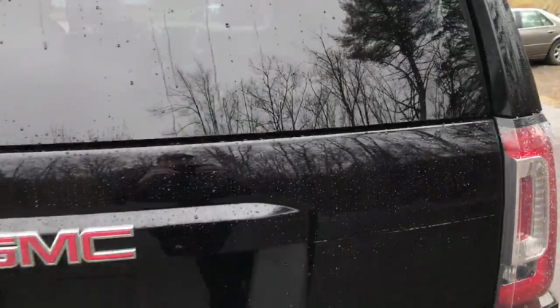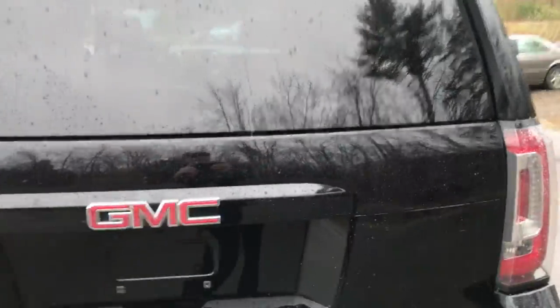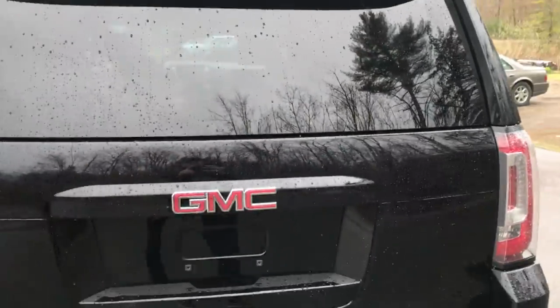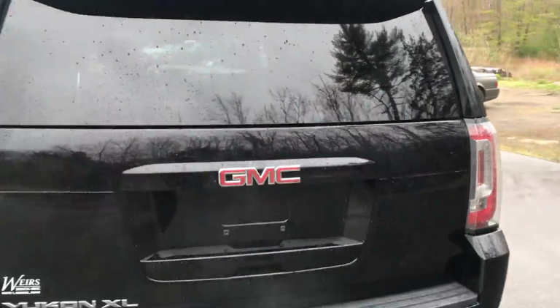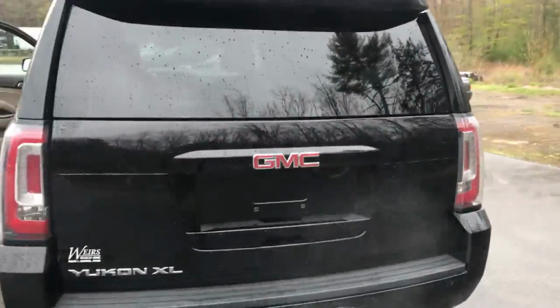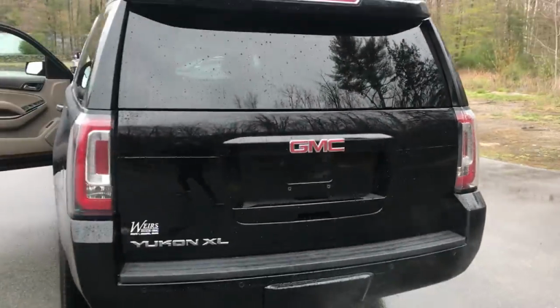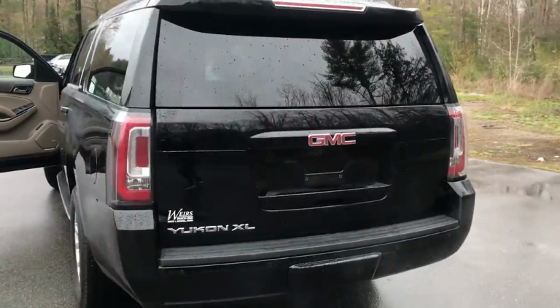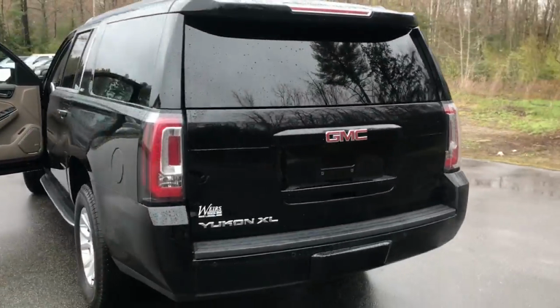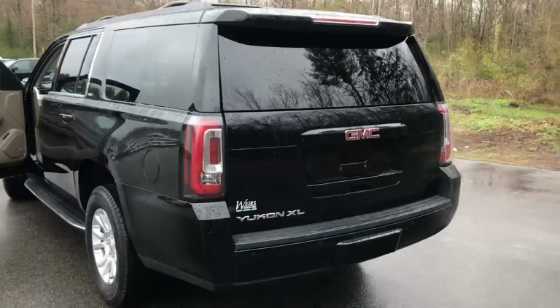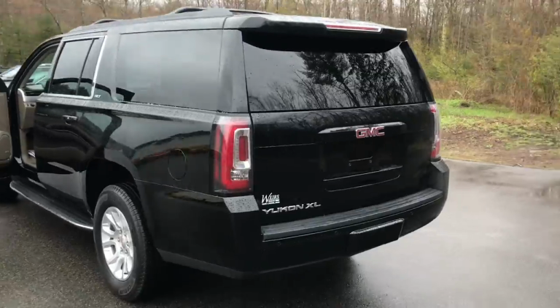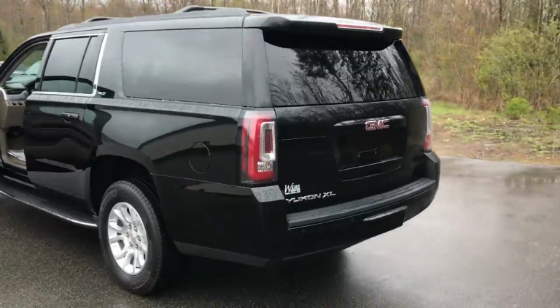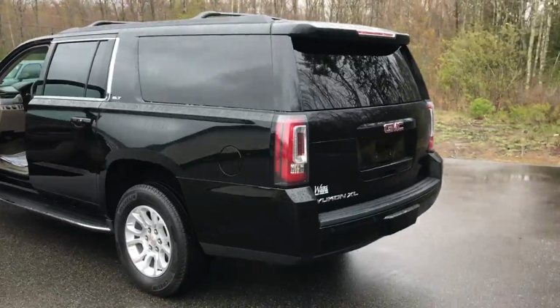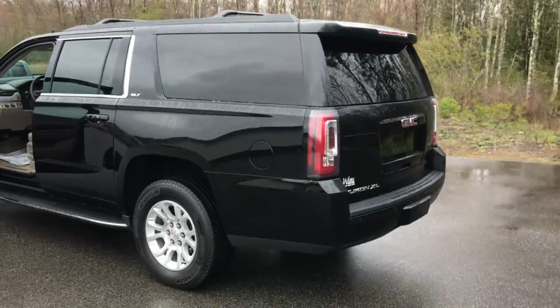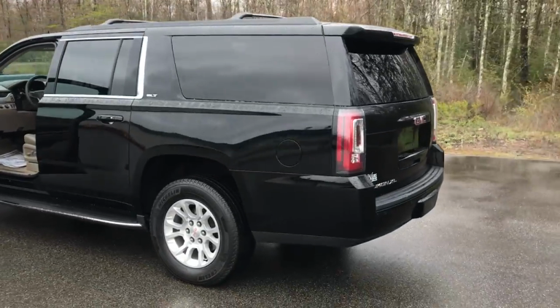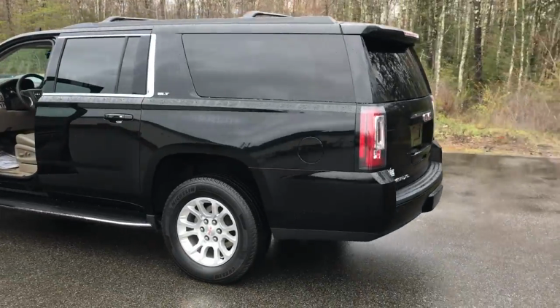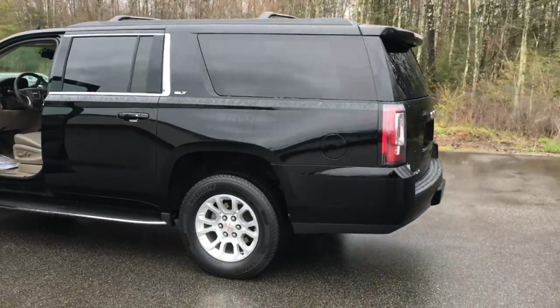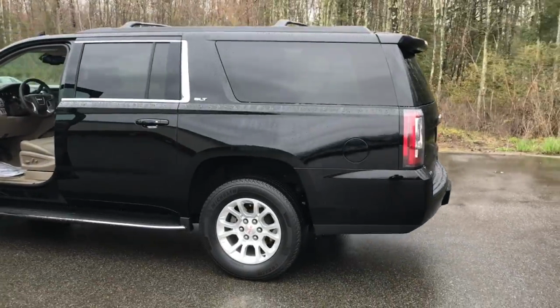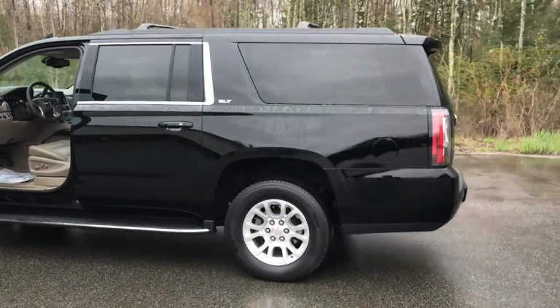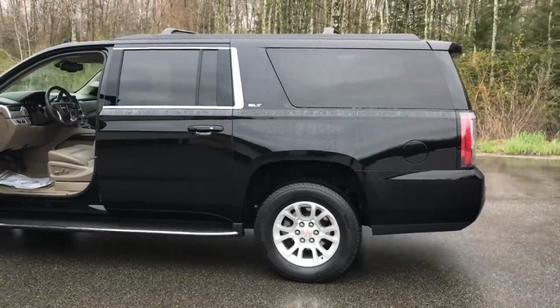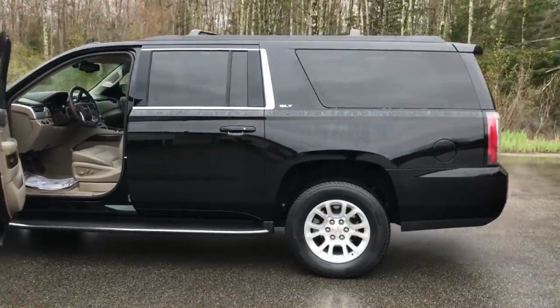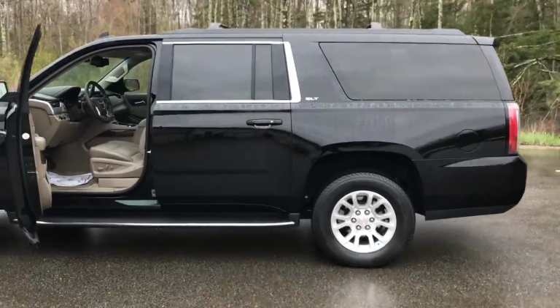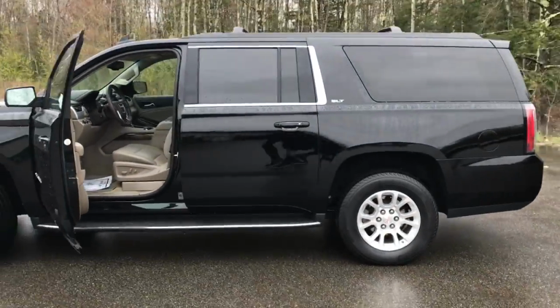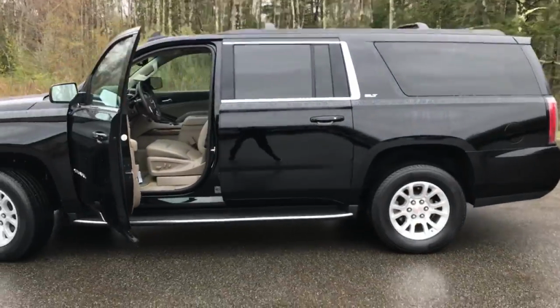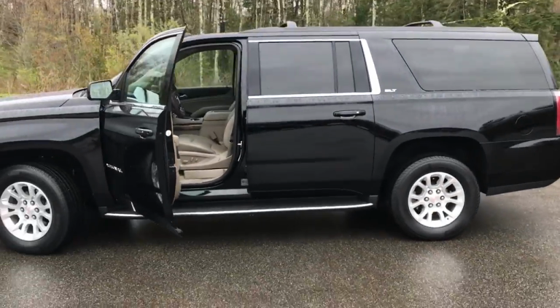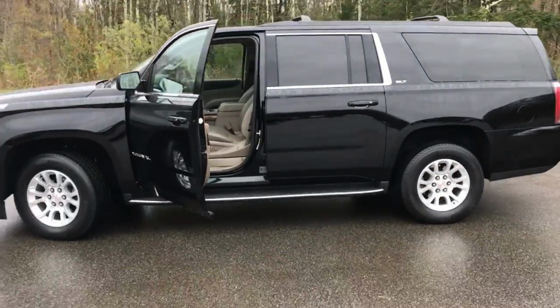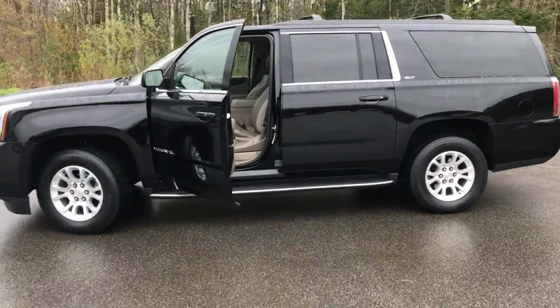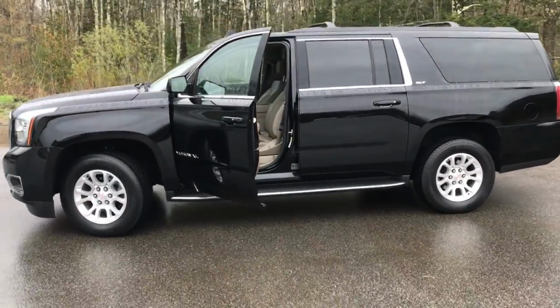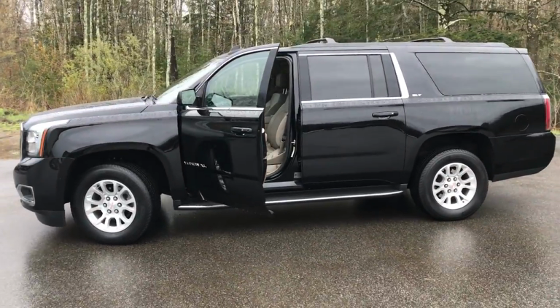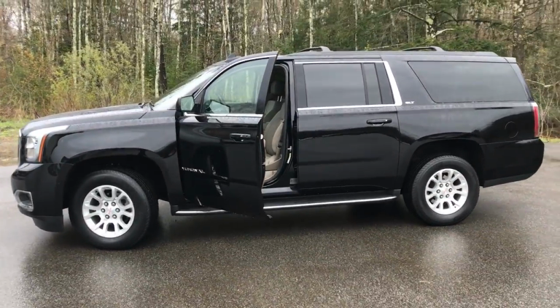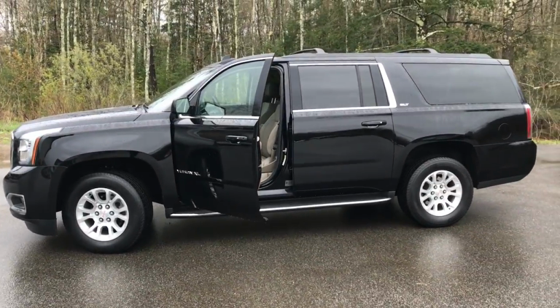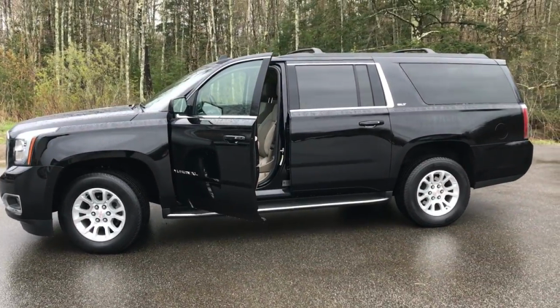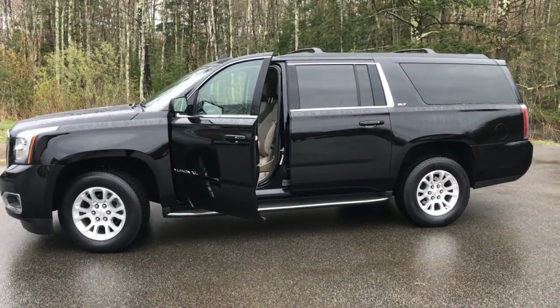If you want to know a little more about this Yukon or come take it on a test drive, give us a call down here at Weir's. Our direct line is 207-985-3537. Look forward to hearing from you — have a great day.